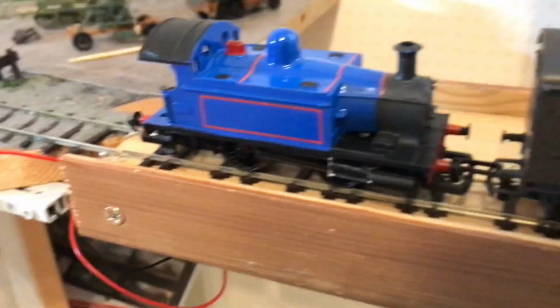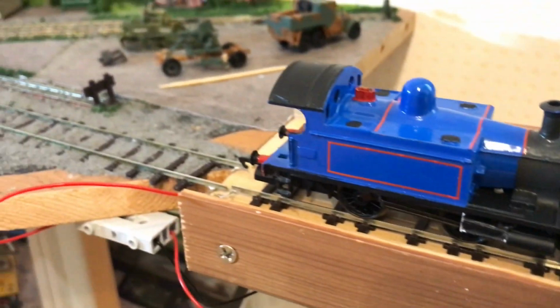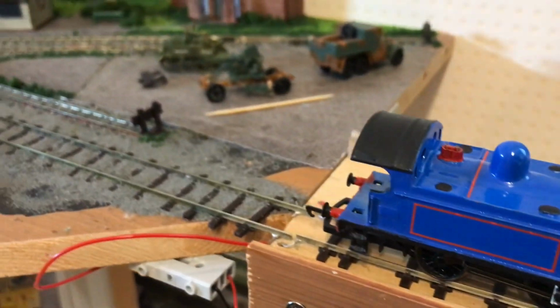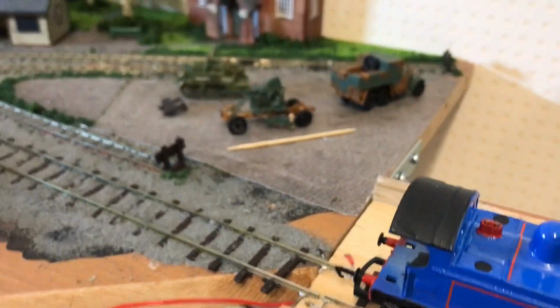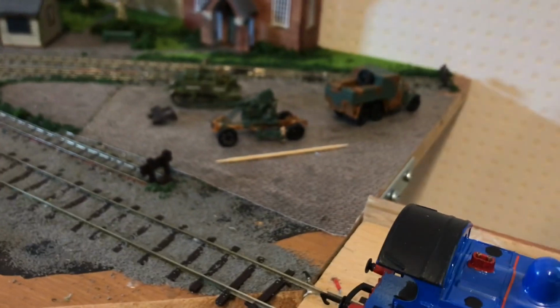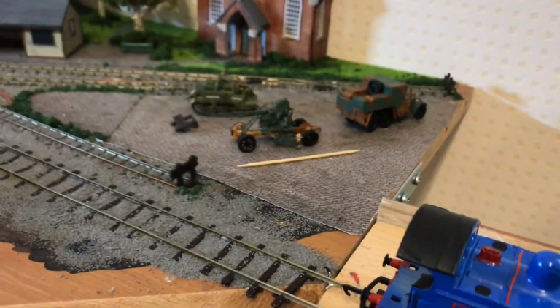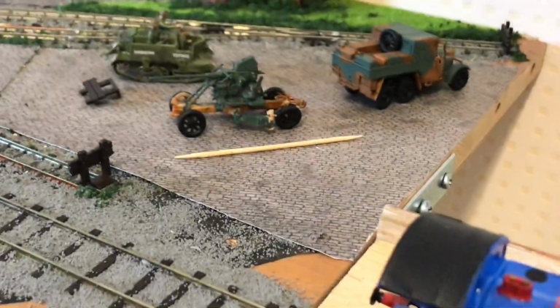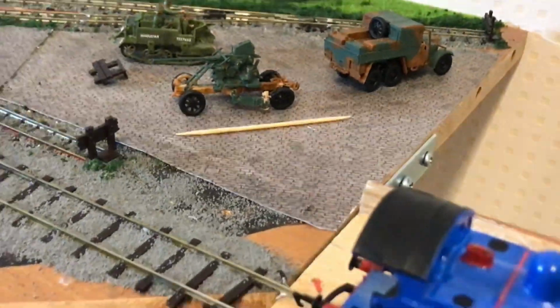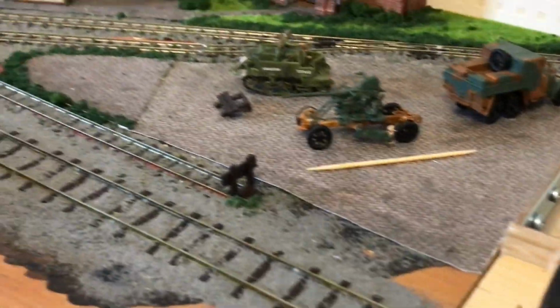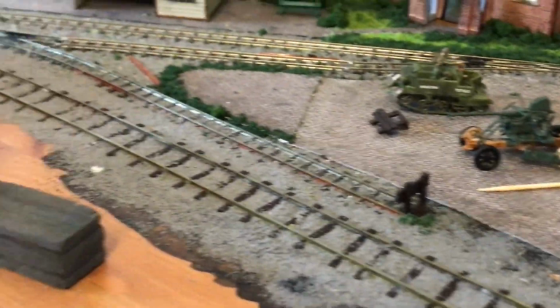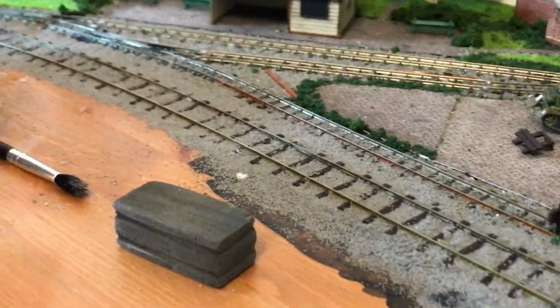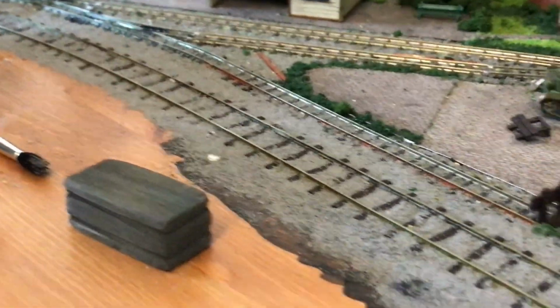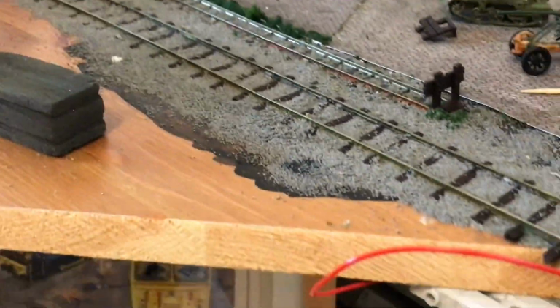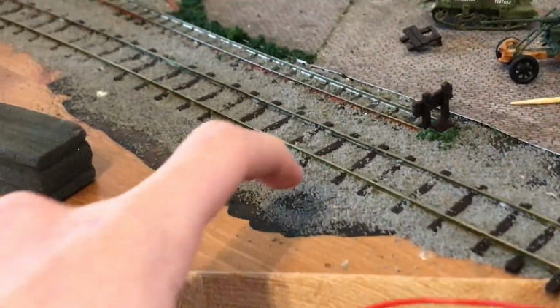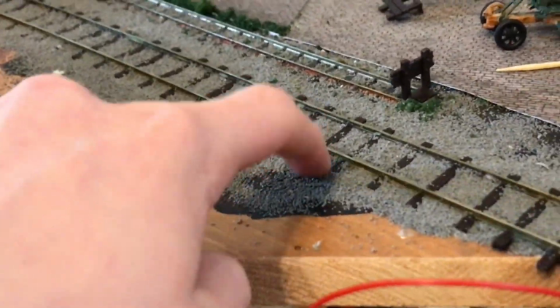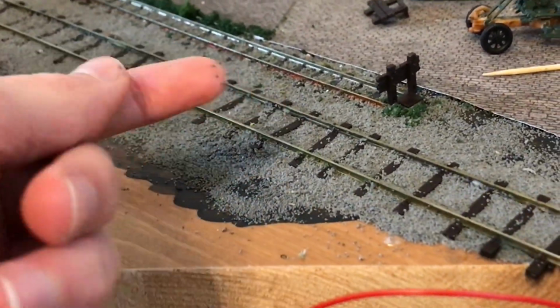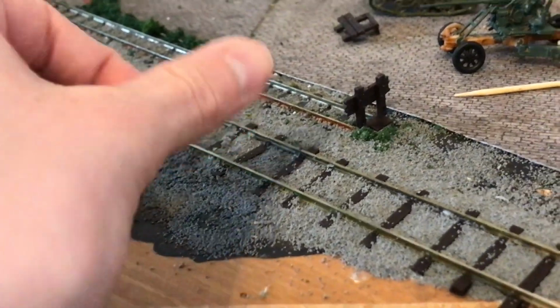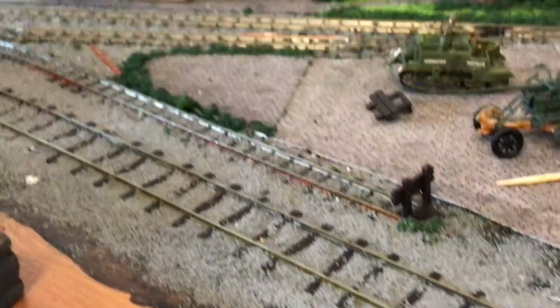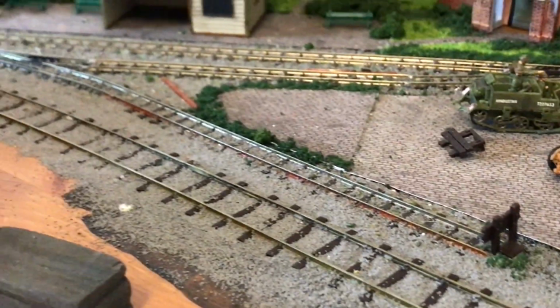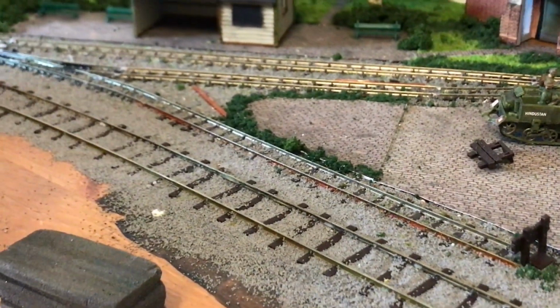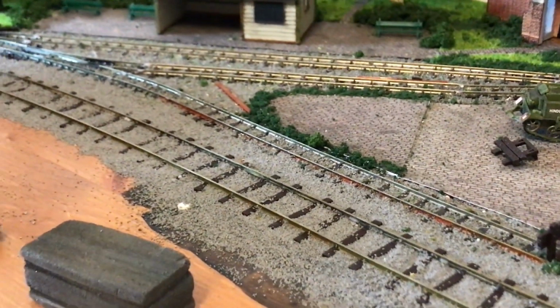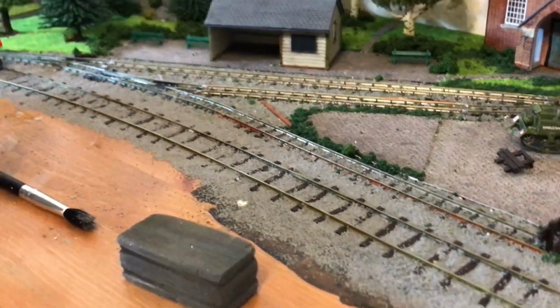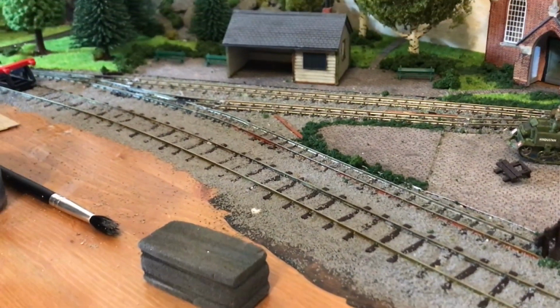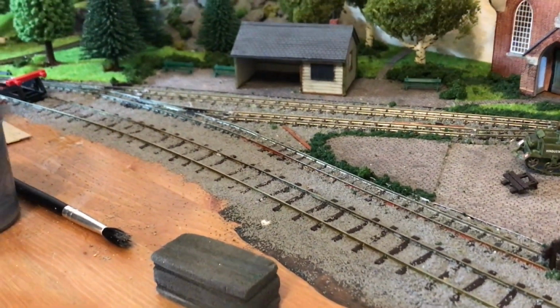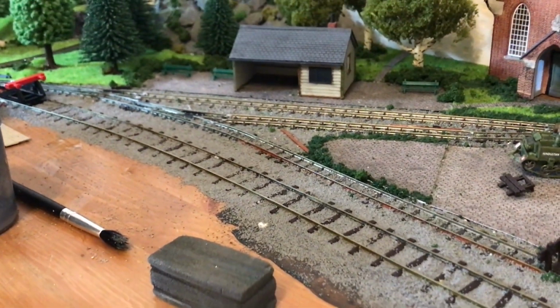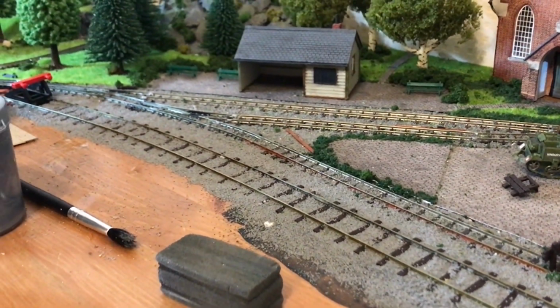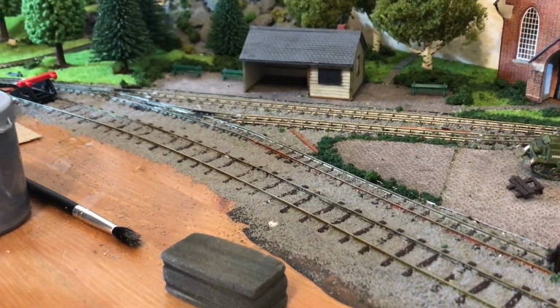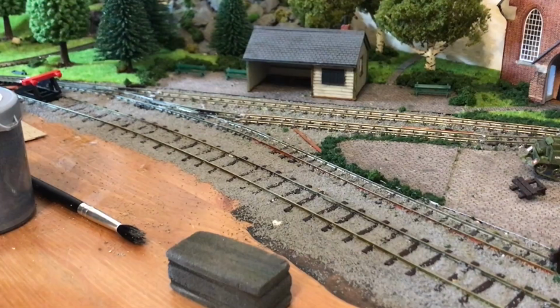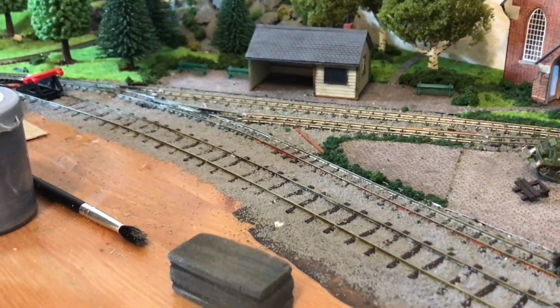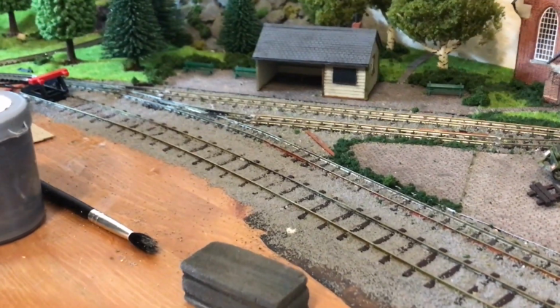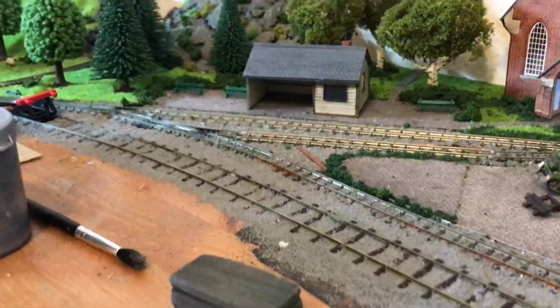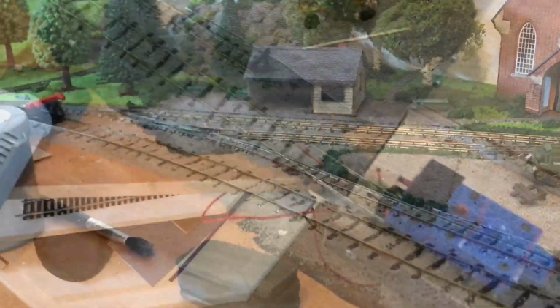I'm eventually planning to spray this black so it looks a bit more hidden — almost like the wings at a theatre. But the ballast all works and all the track works, which is good.